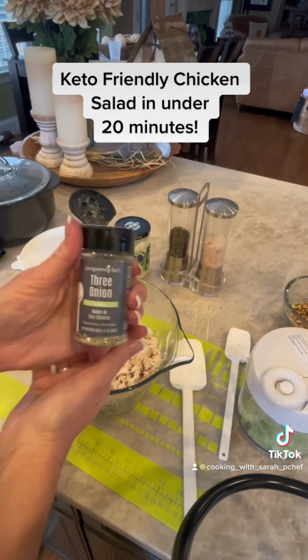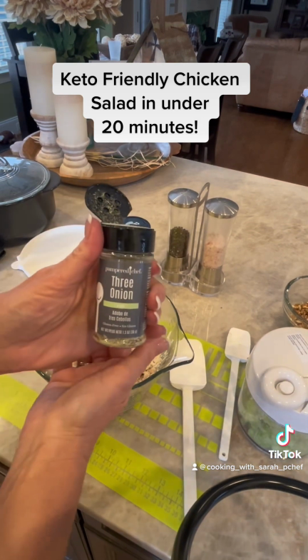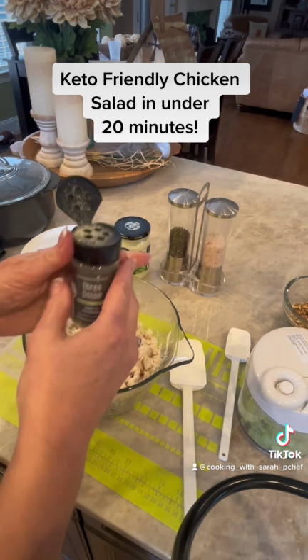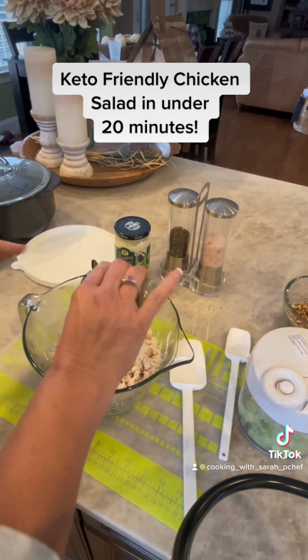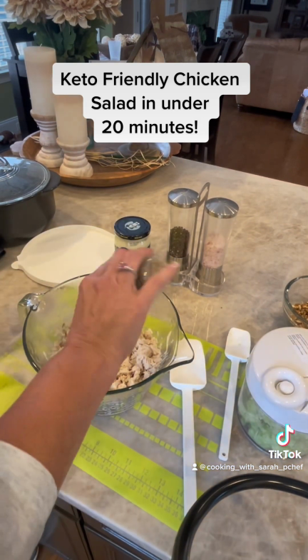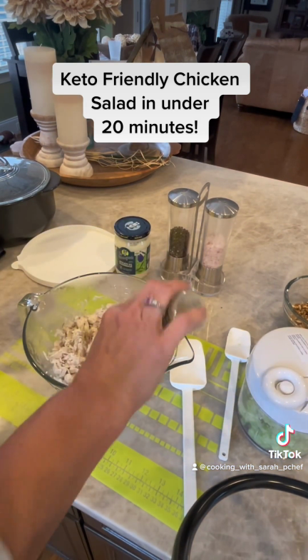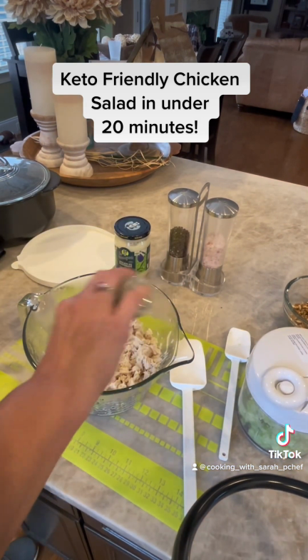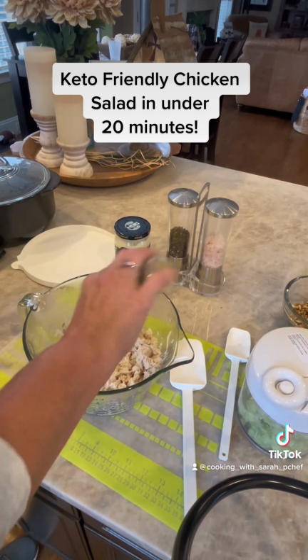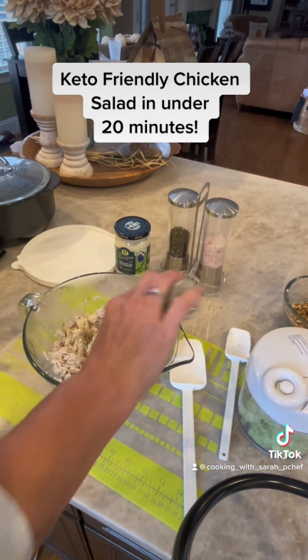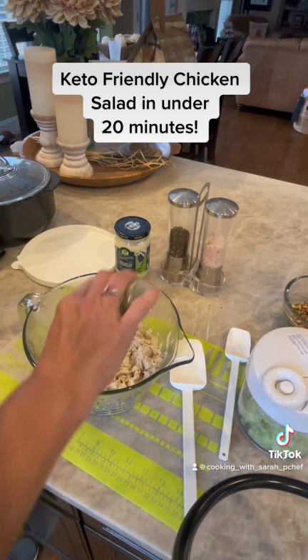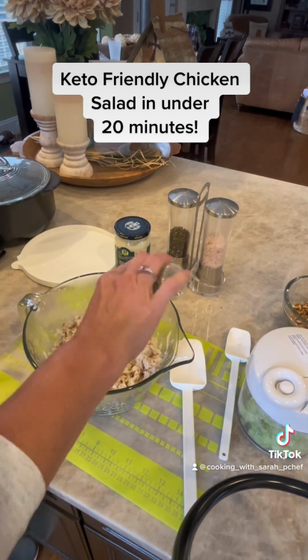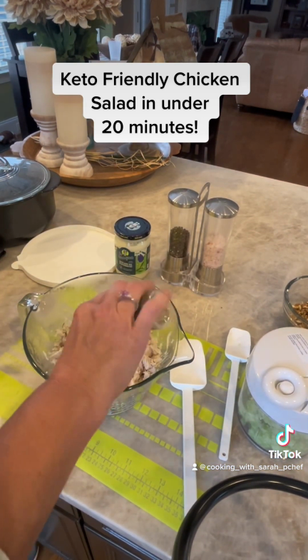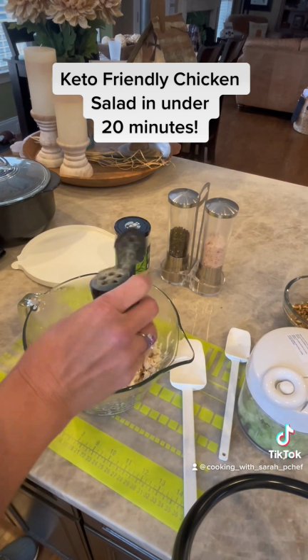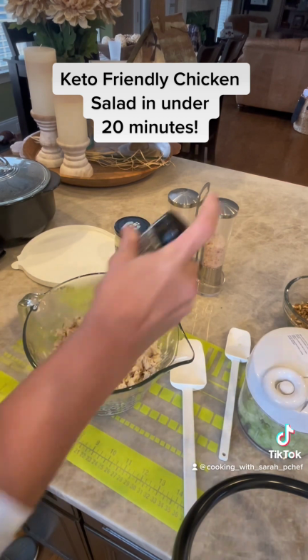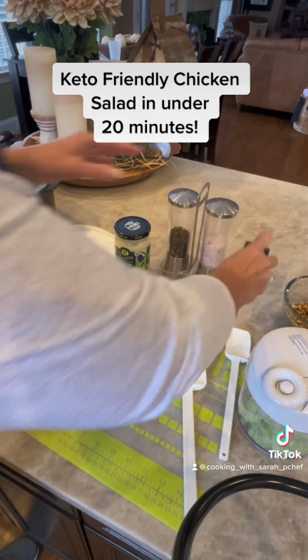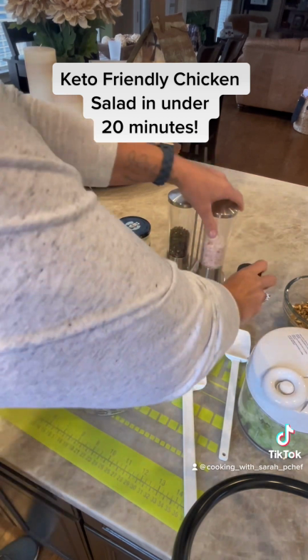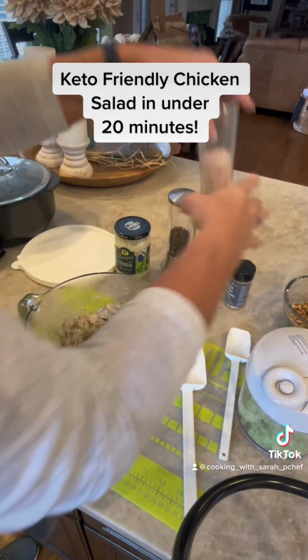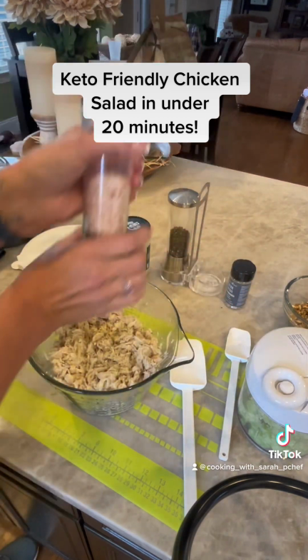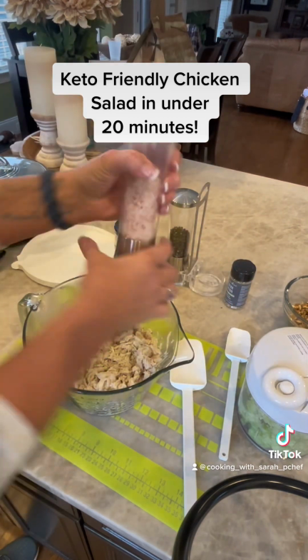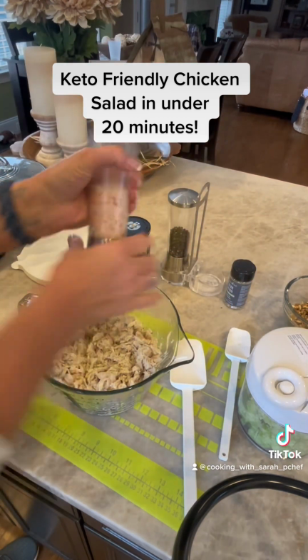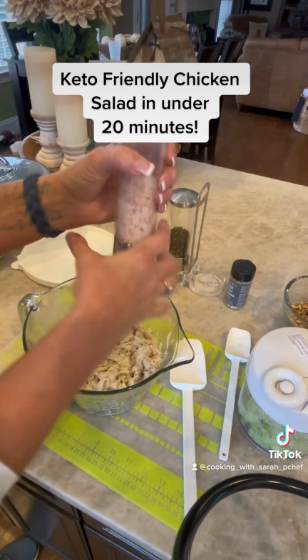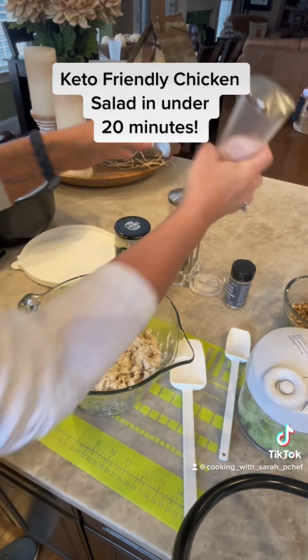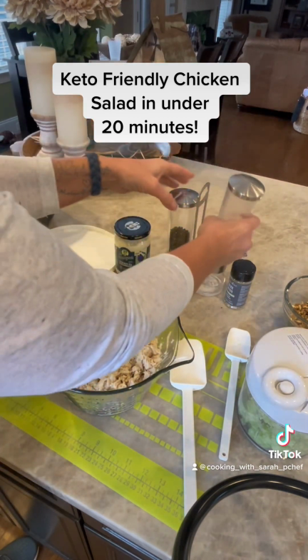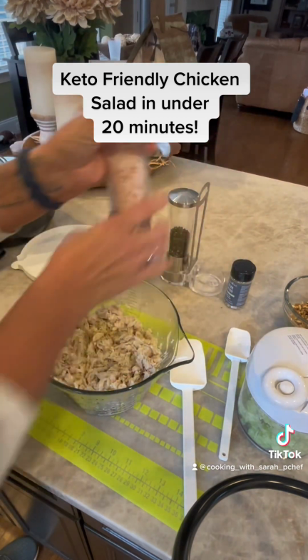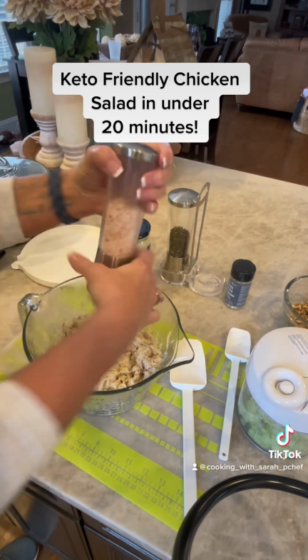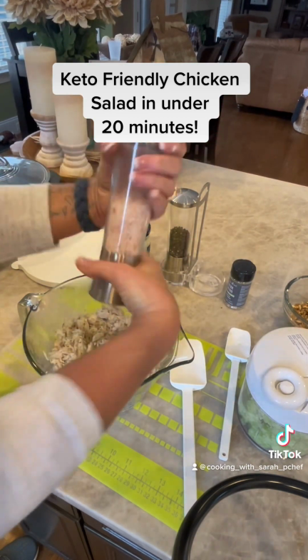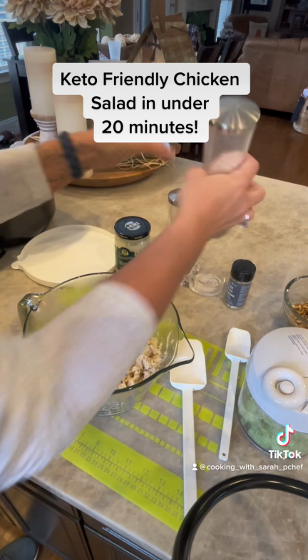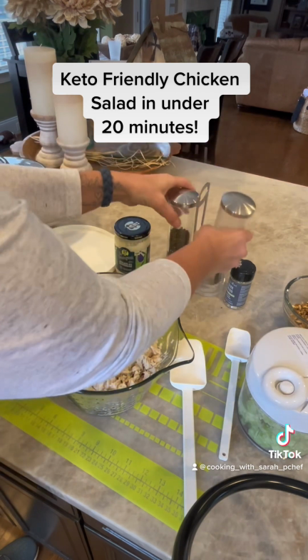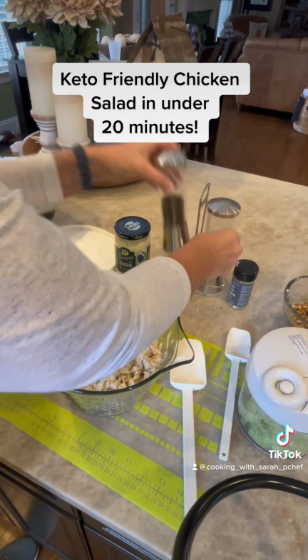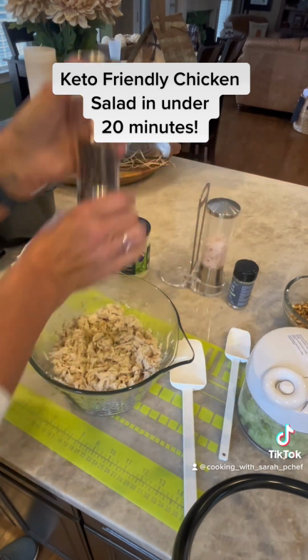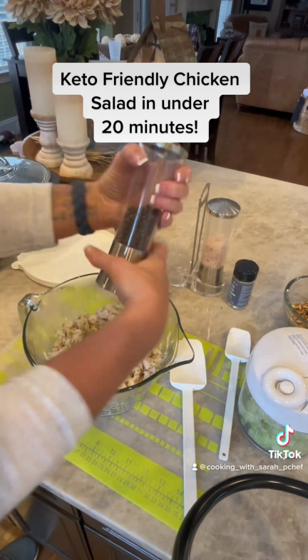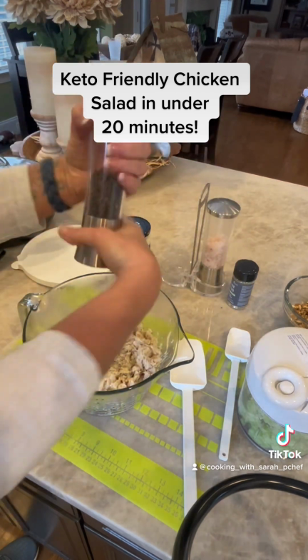Next, we are going to add a little more three onion rub and a little more salt and pepper. Of course, you can season with whatever seasonings you prefer for your chicken salad.